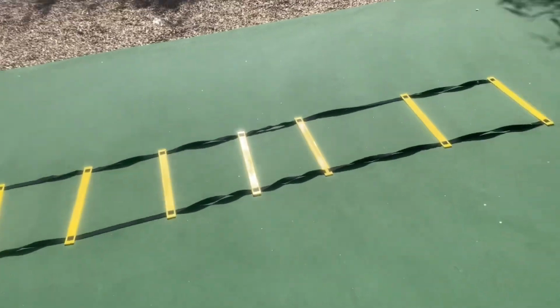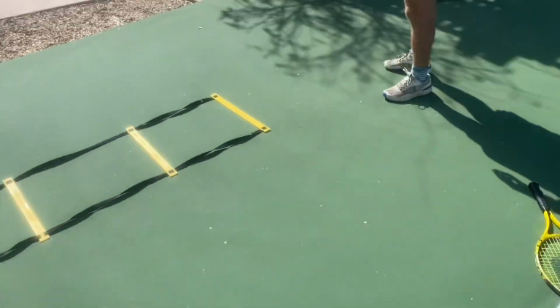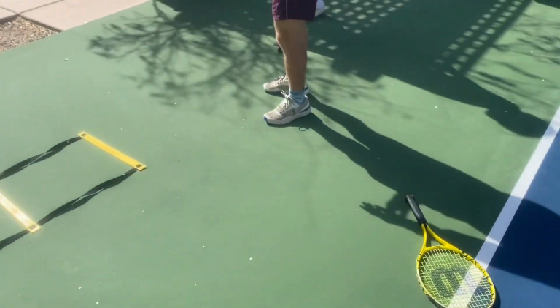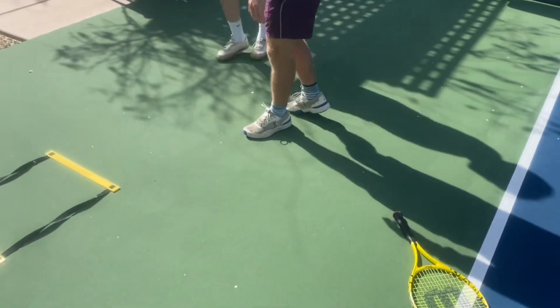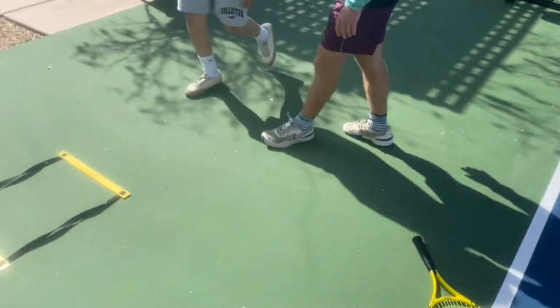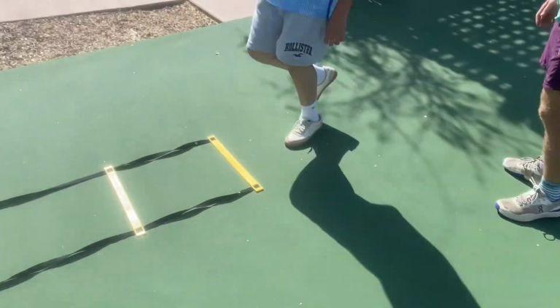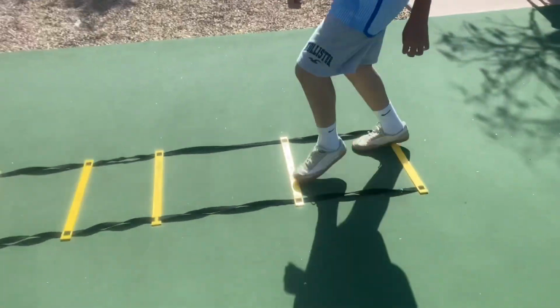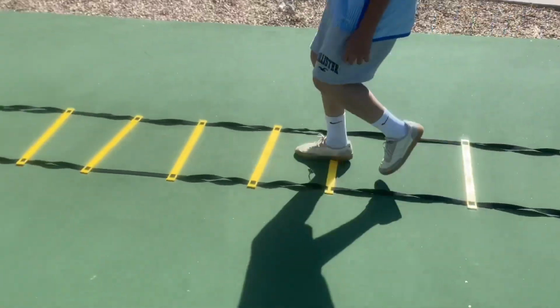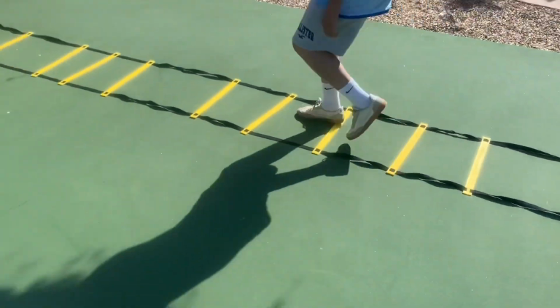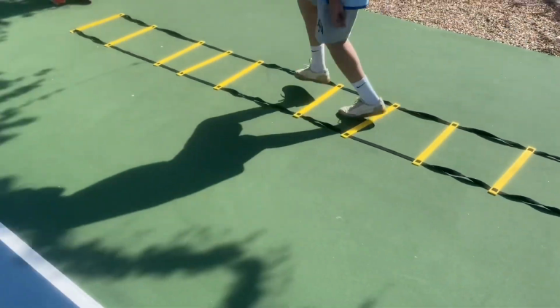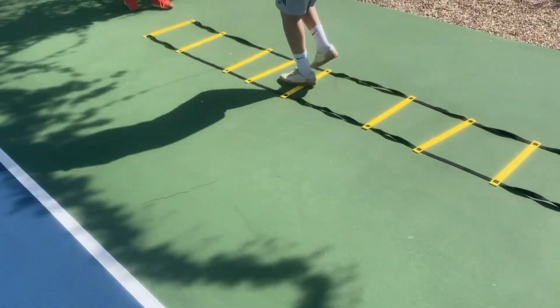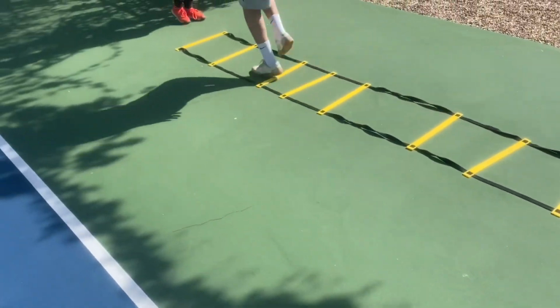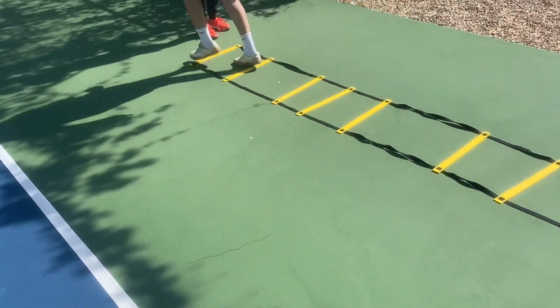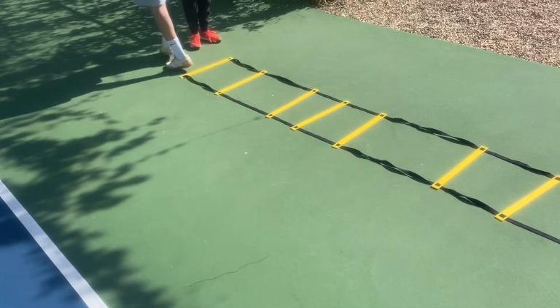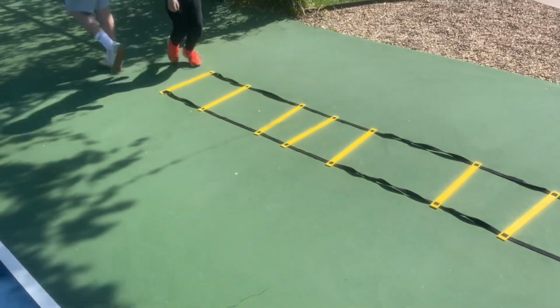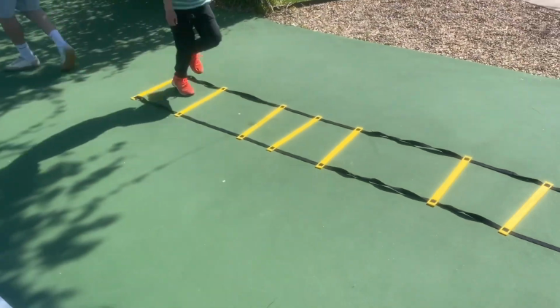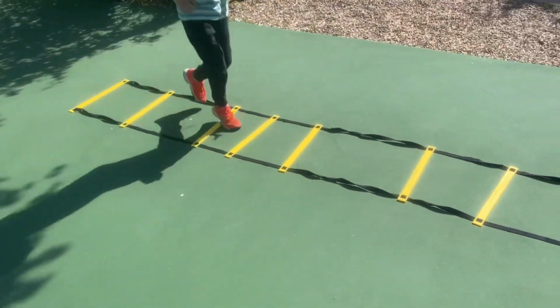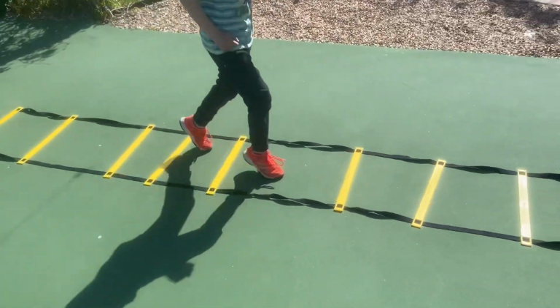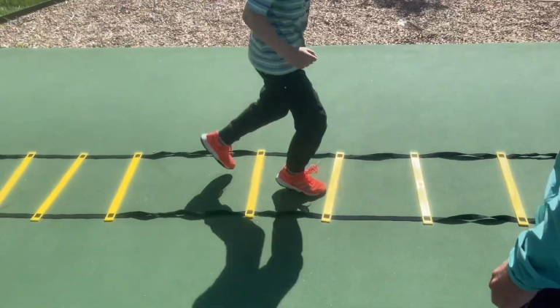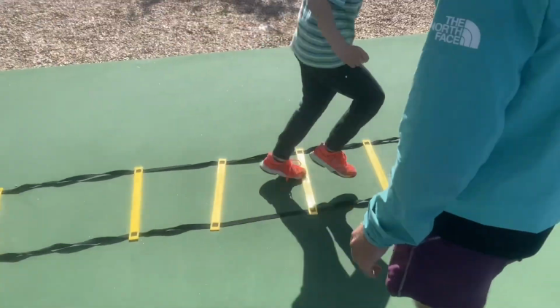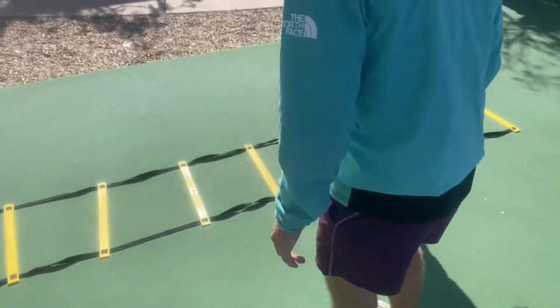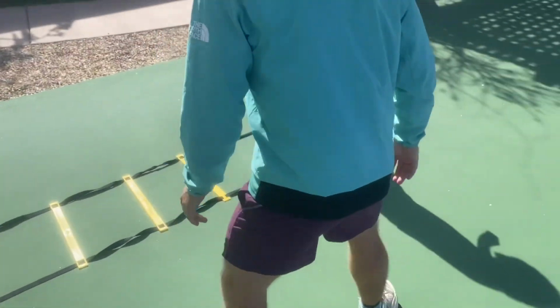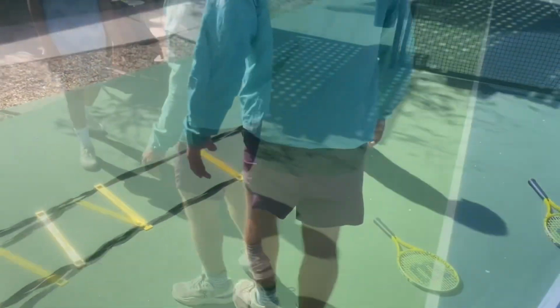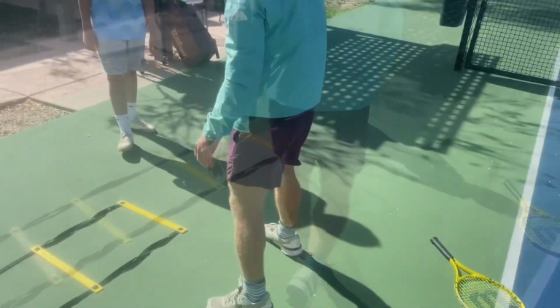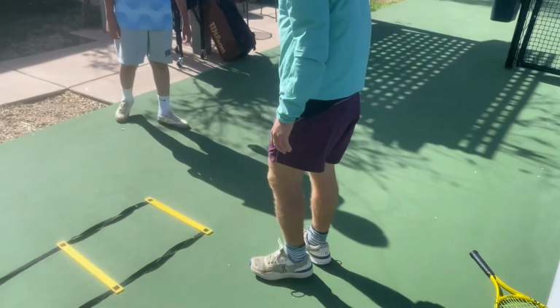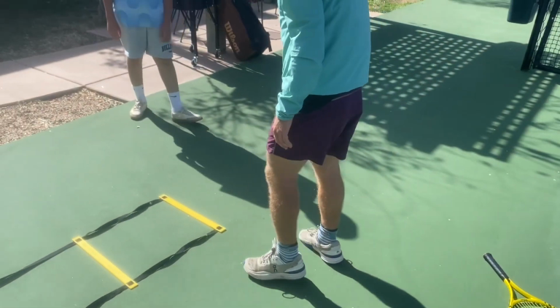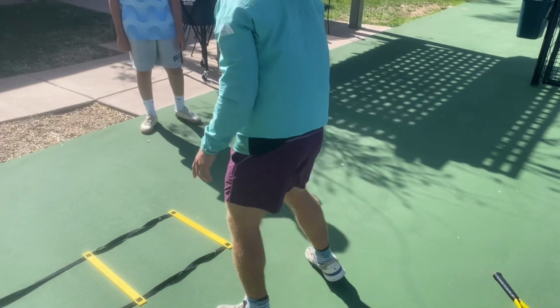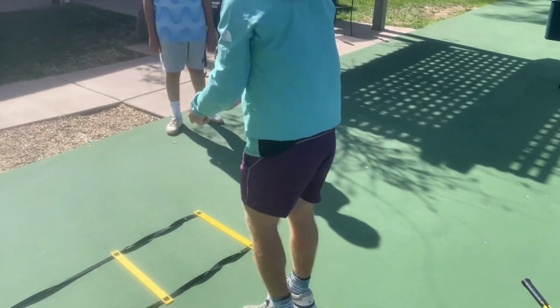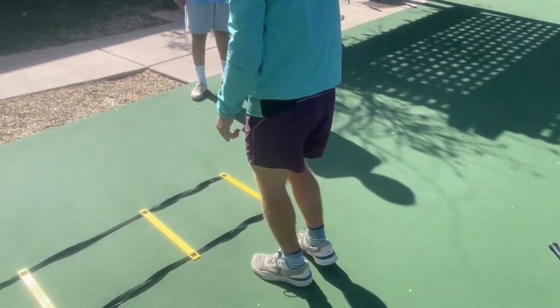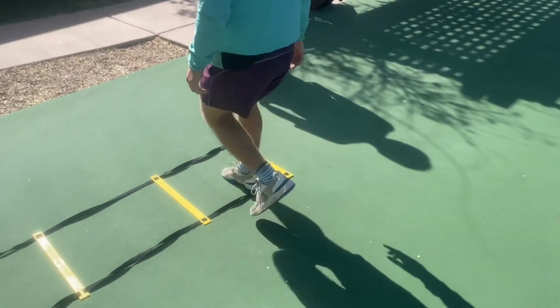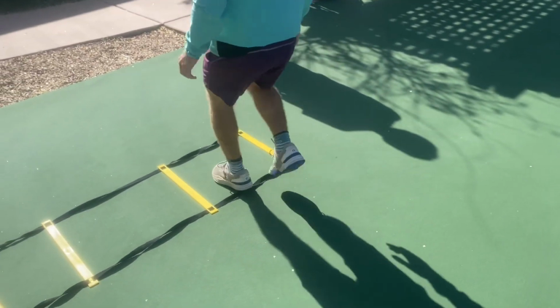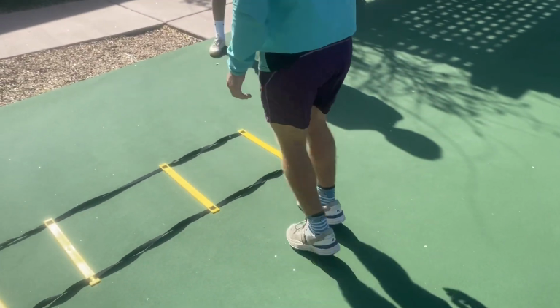Alright, one more time. That's pretty good. Now I'm going to go back. So this time we're going to go two feet in, two feet out.